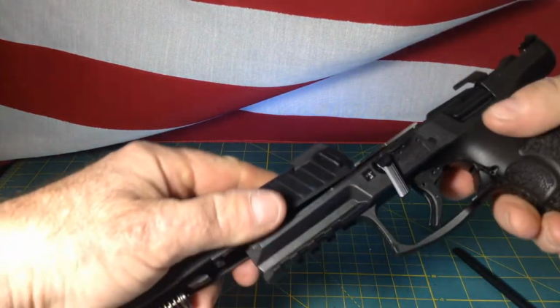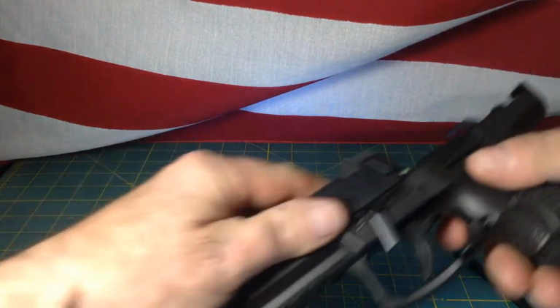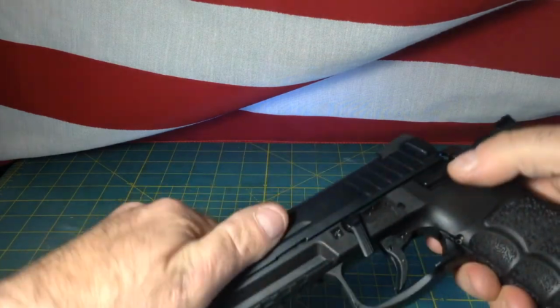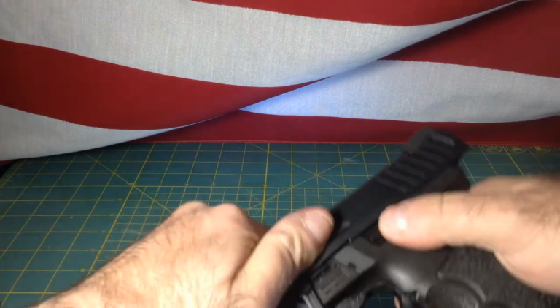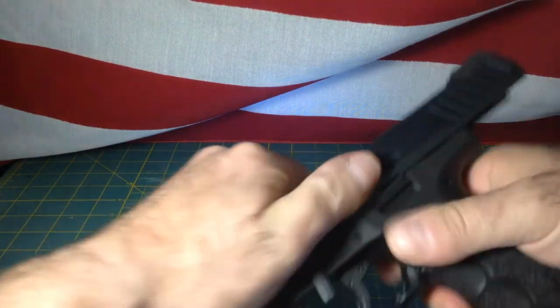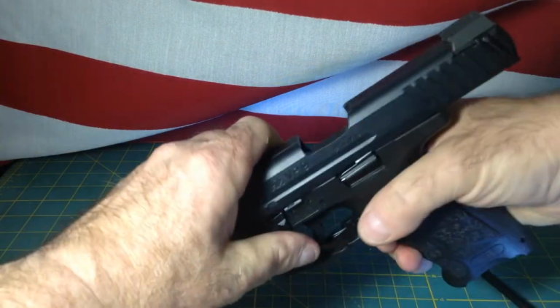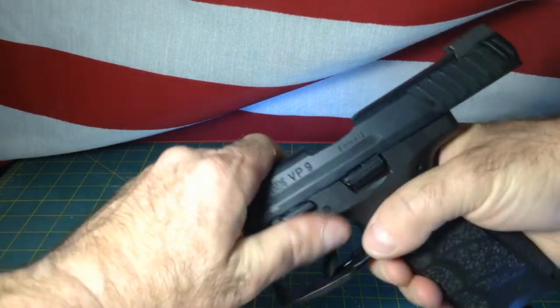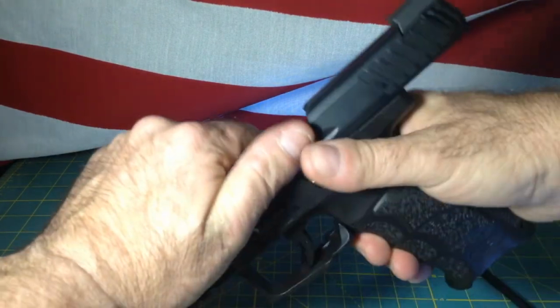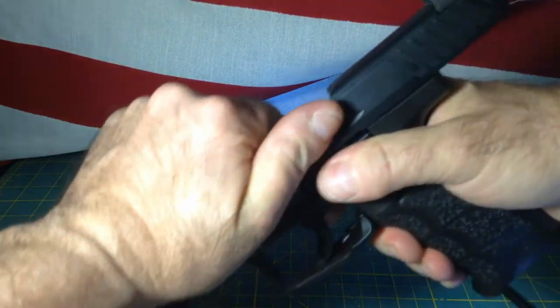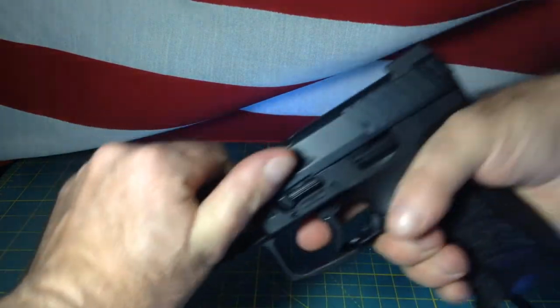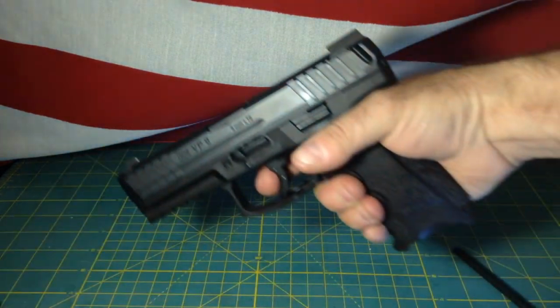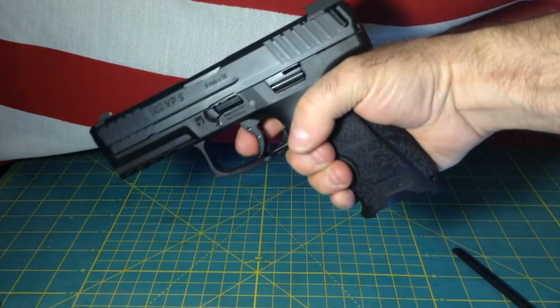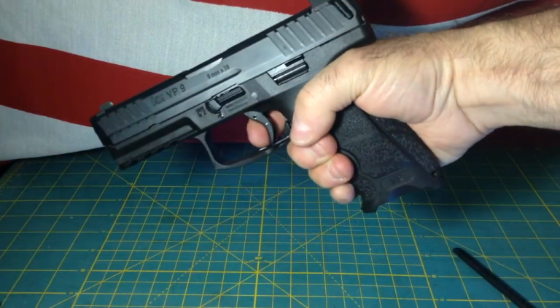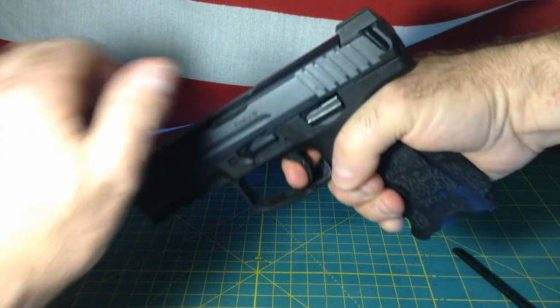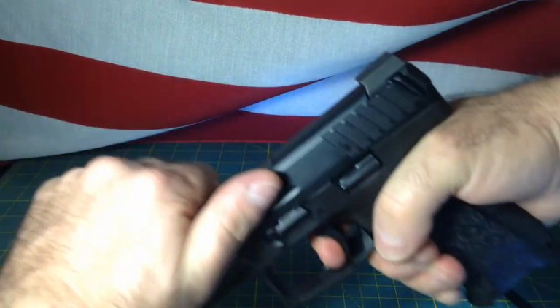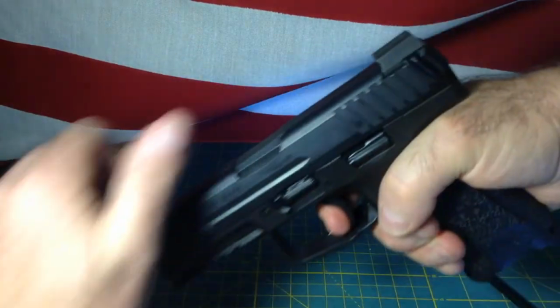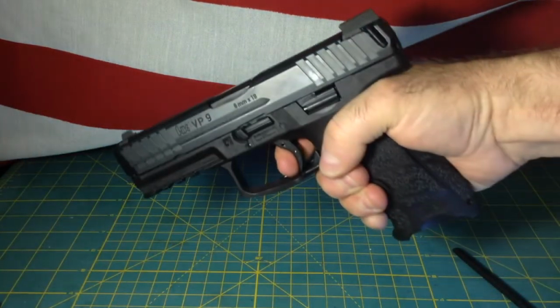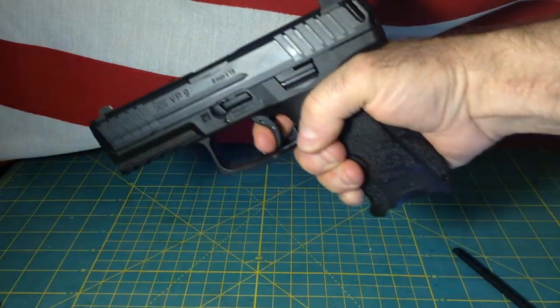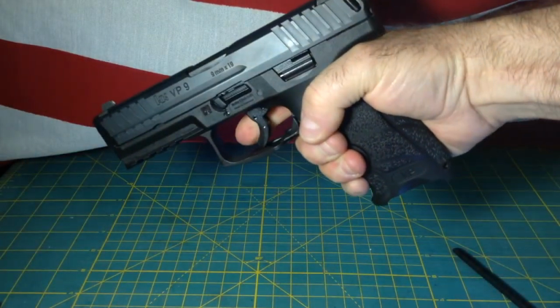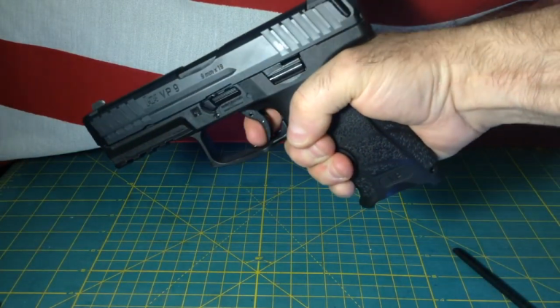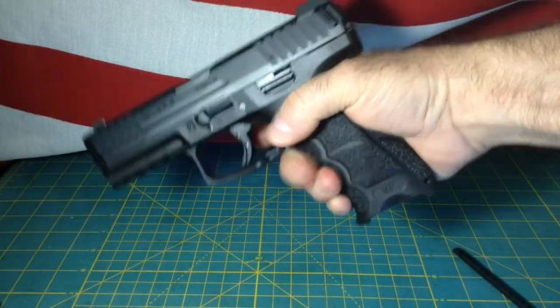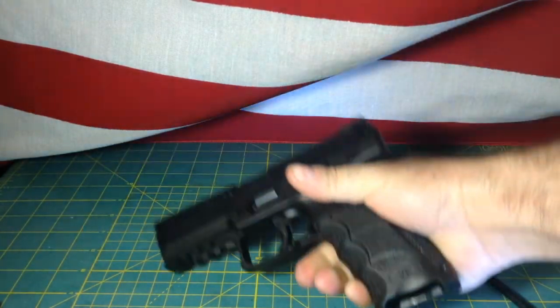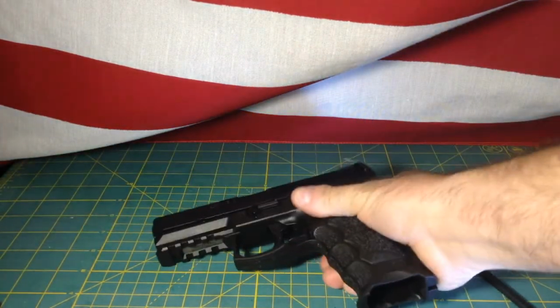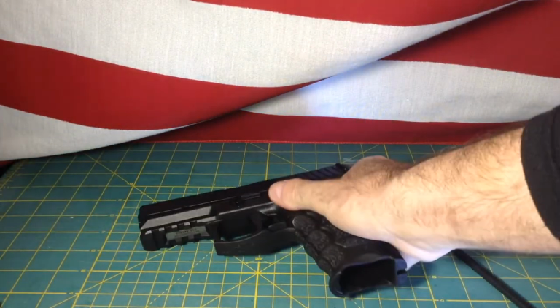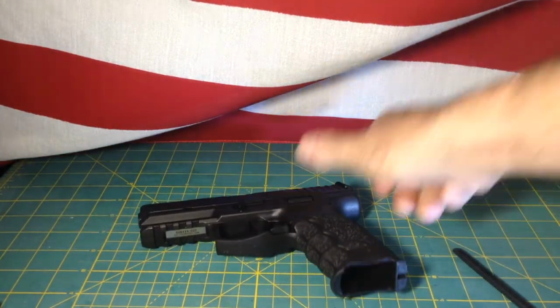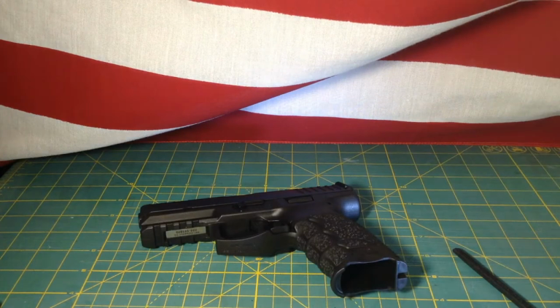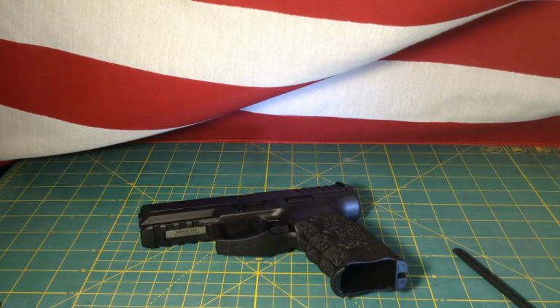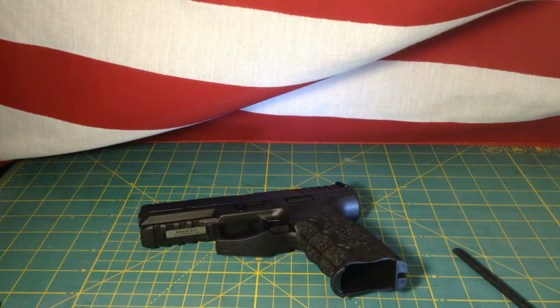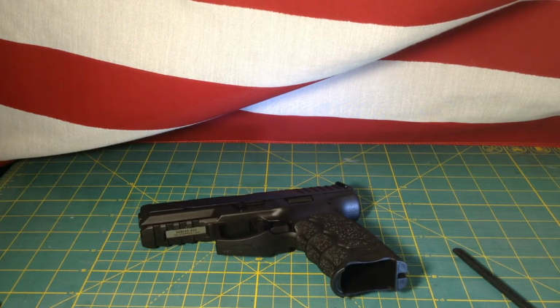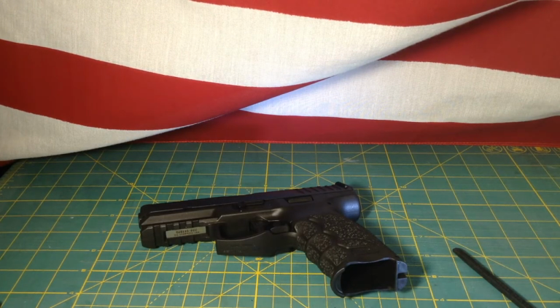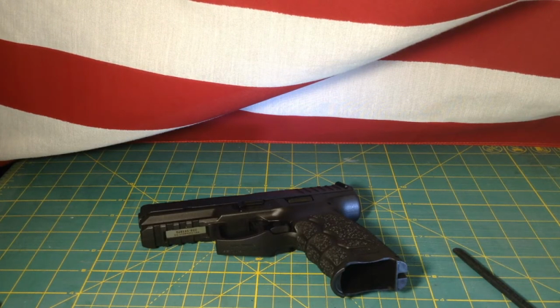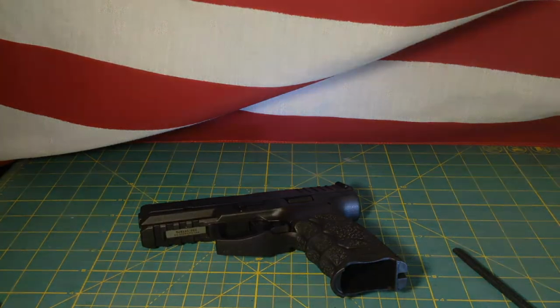Reassemble your pistol. Function check. If it's all set, you're good to go. I hope that helps somebody. Delta79 out.